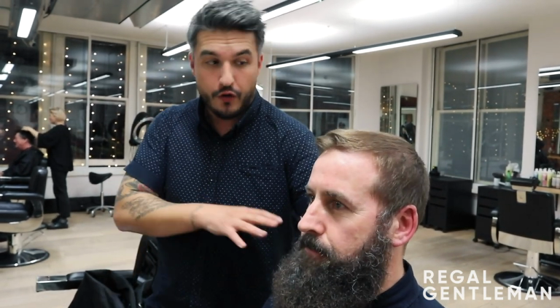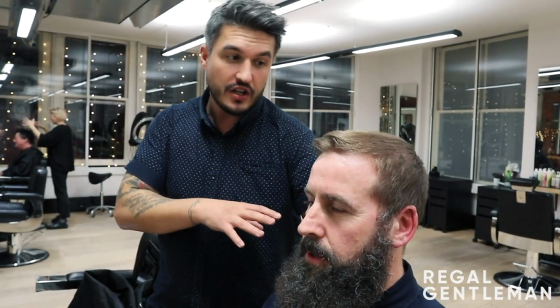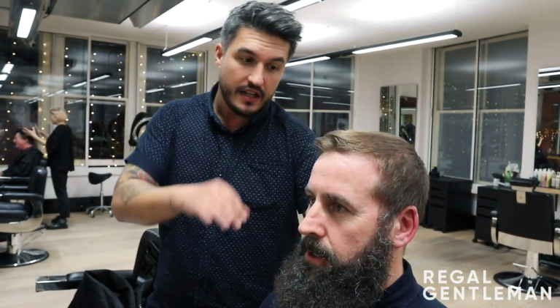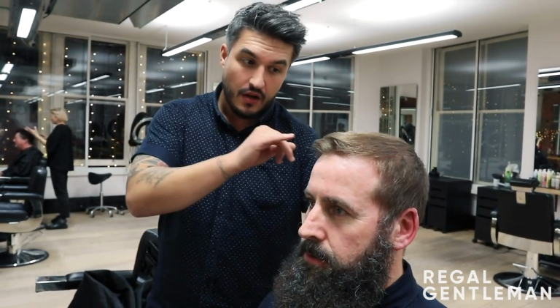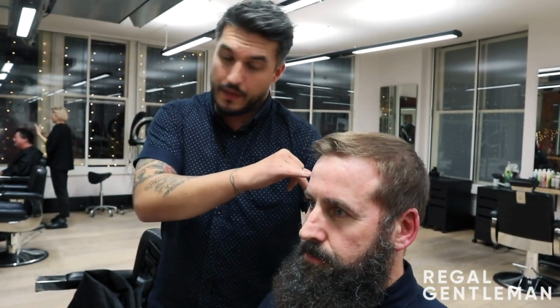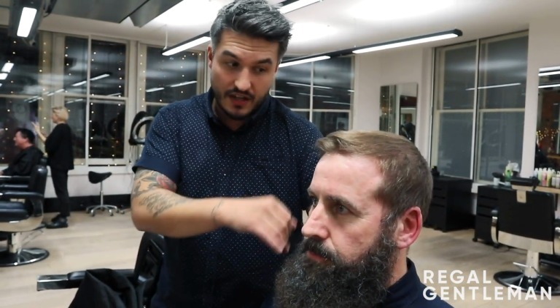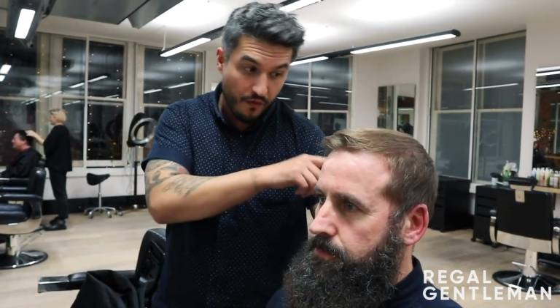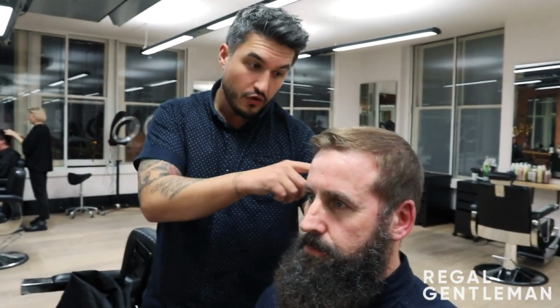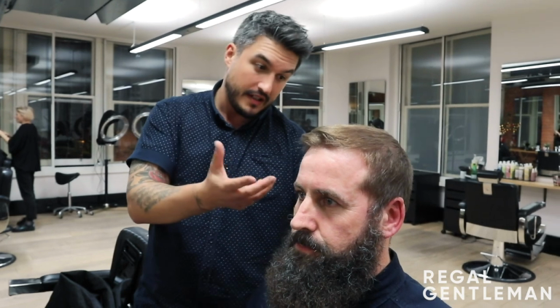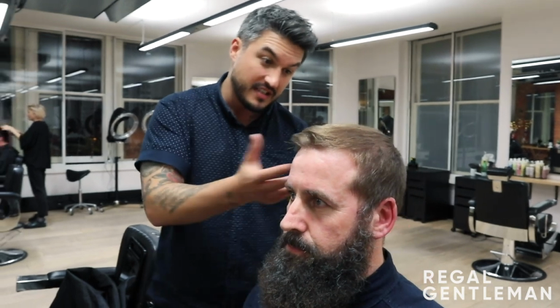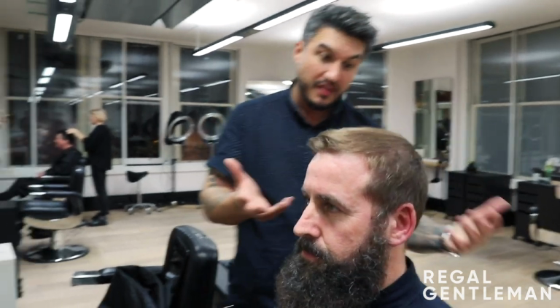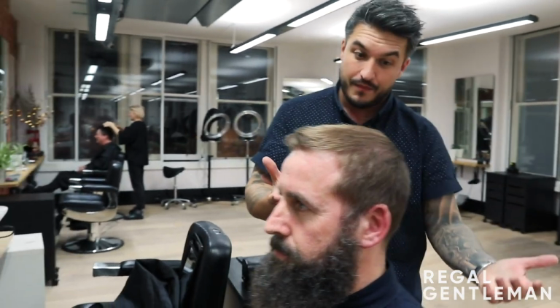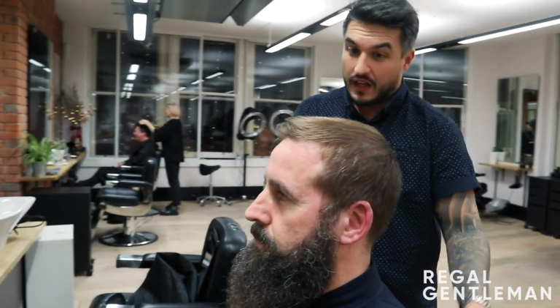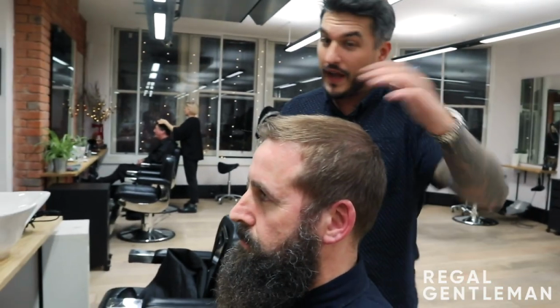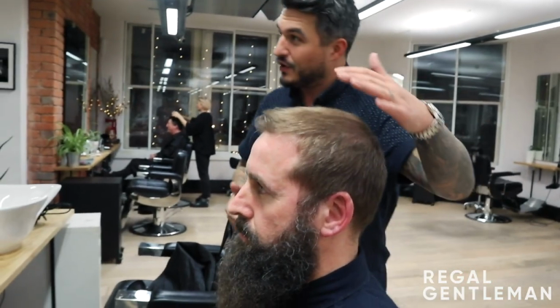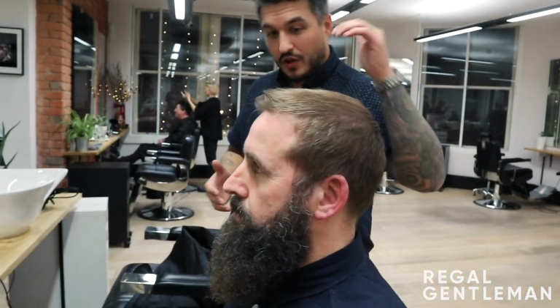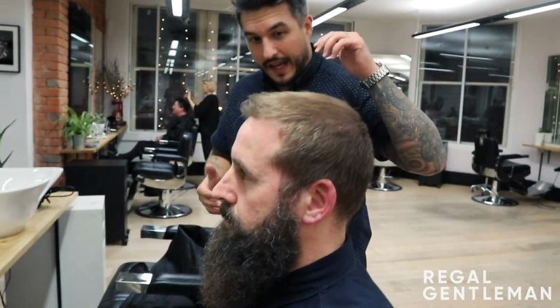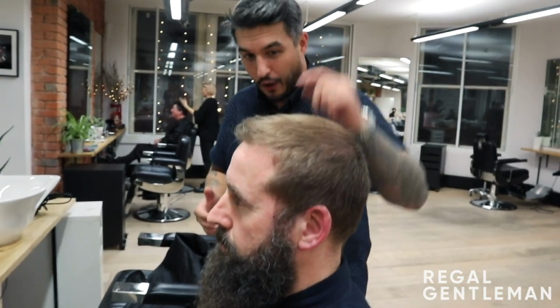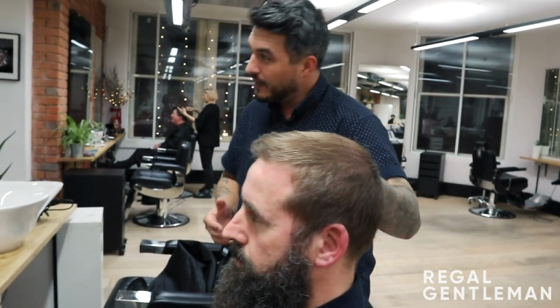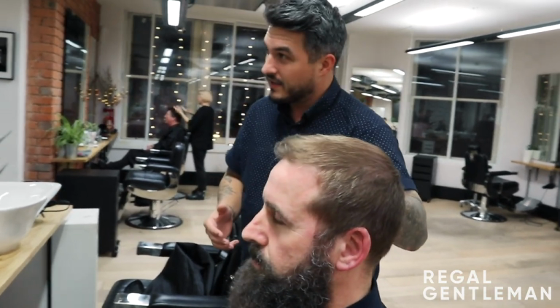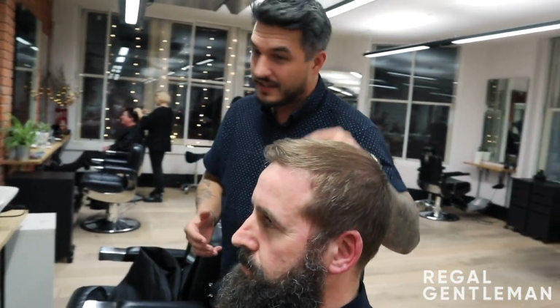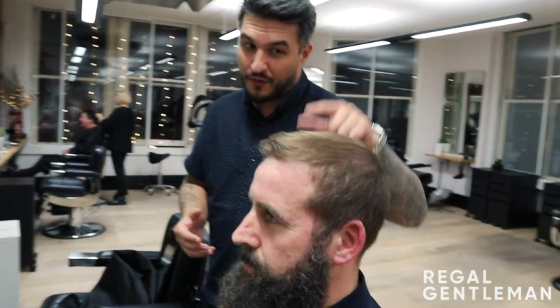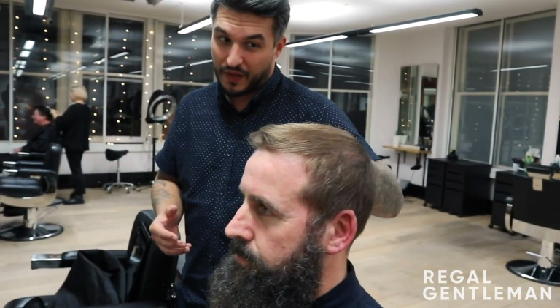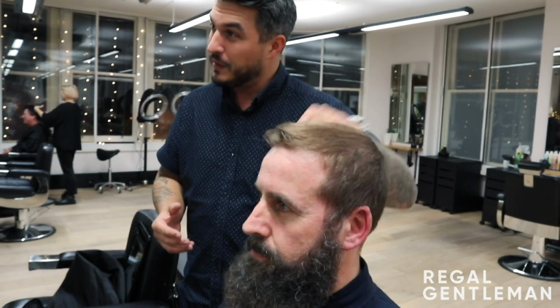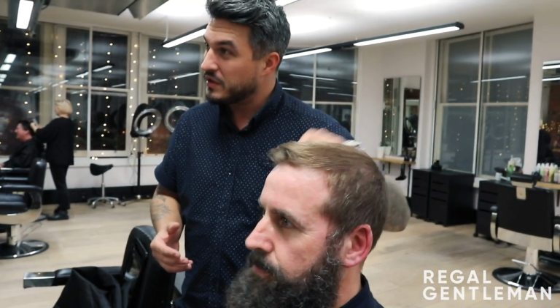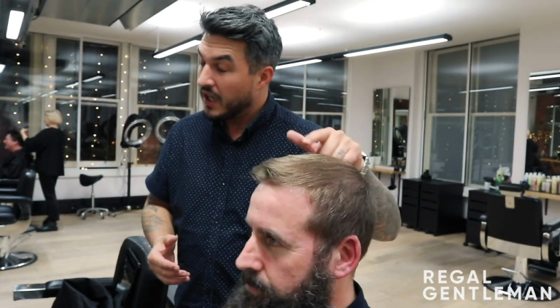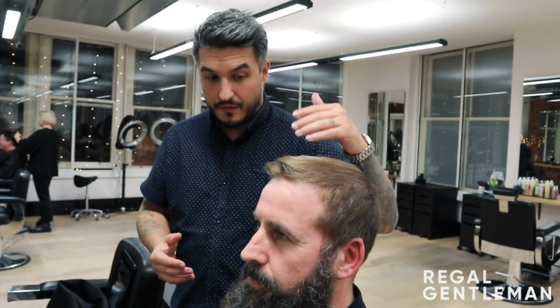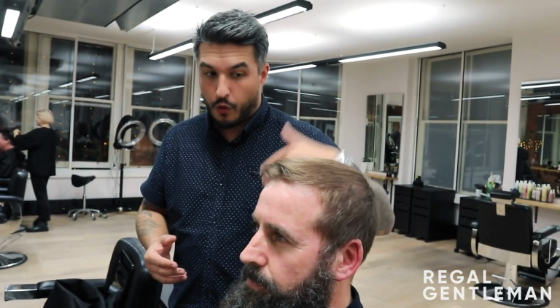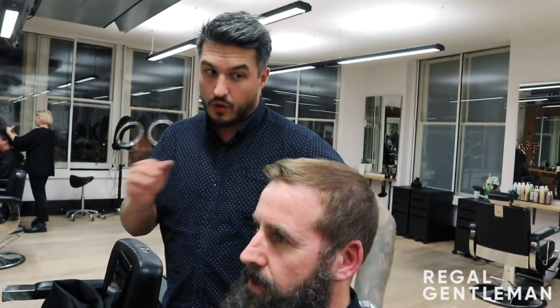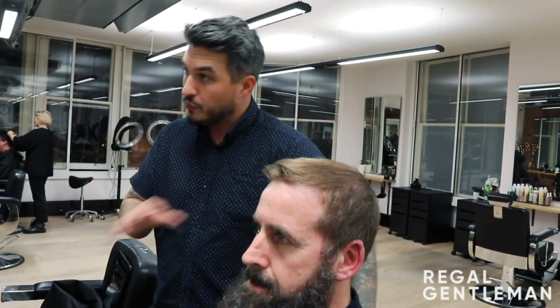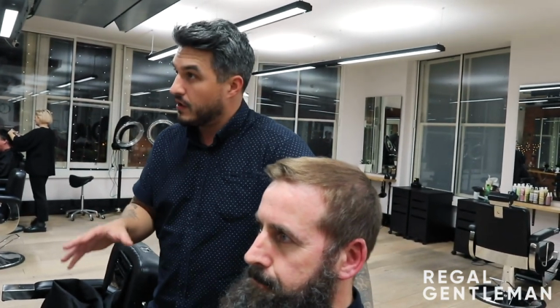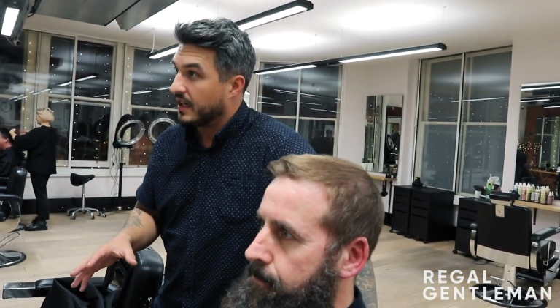Another good suggestion is, with the back and sides — you've got a very good back, your back and sides is very thick compared to the top. So the longer you leave the back and sides, the difference in thickness will be more noticeable. So I've always just gone super short on the back and sides.